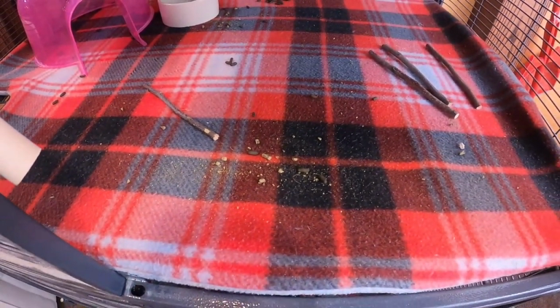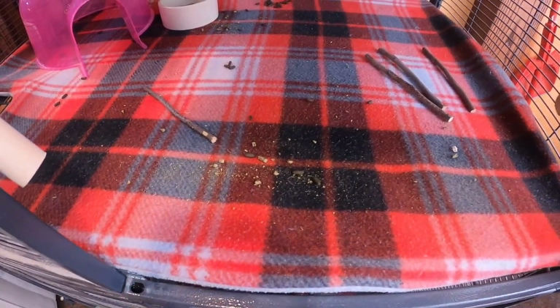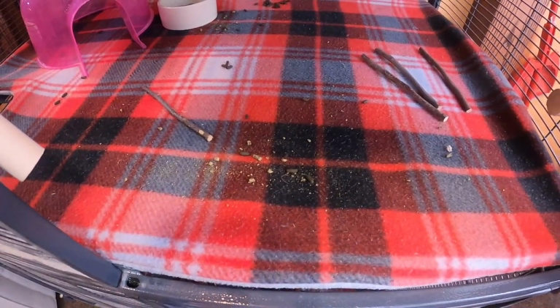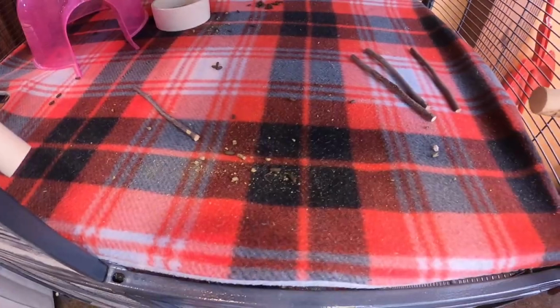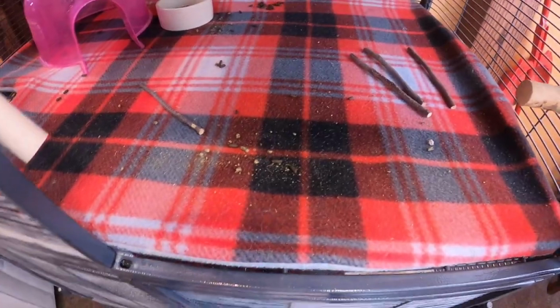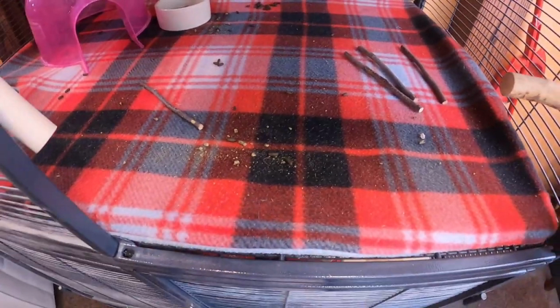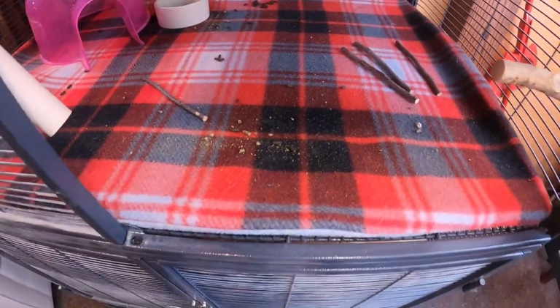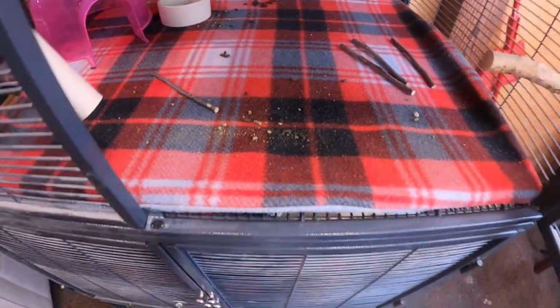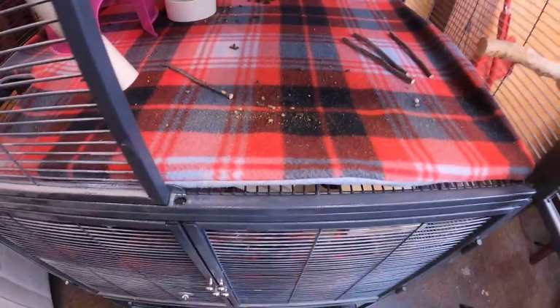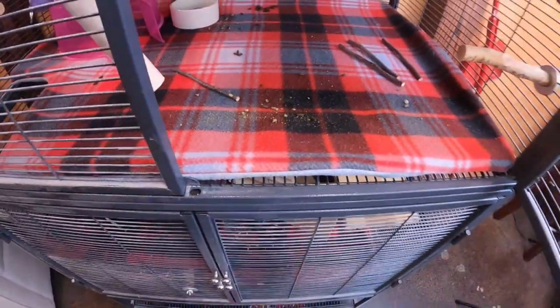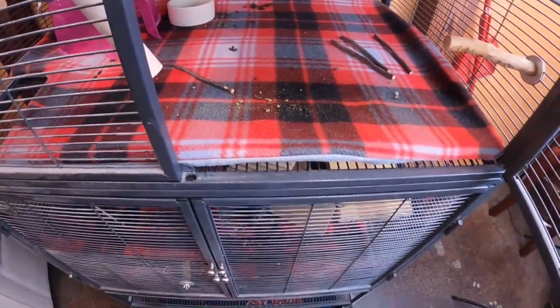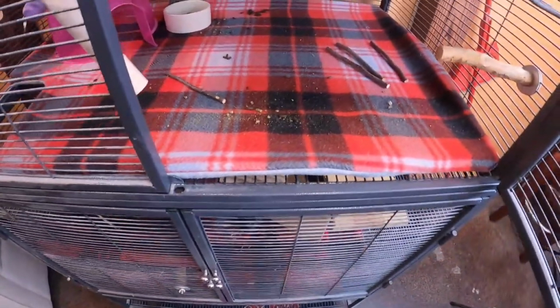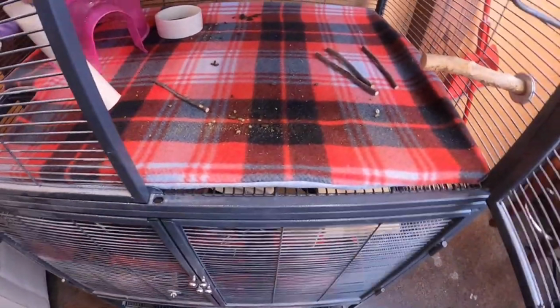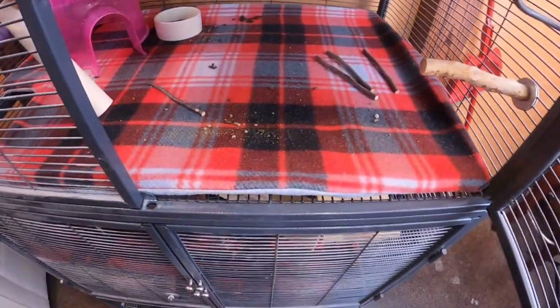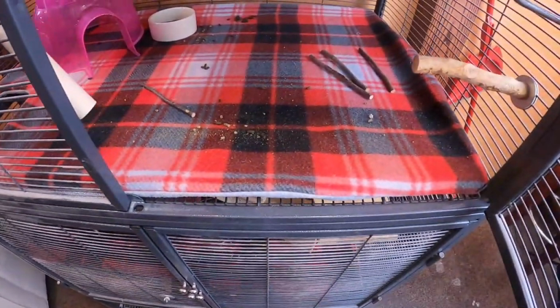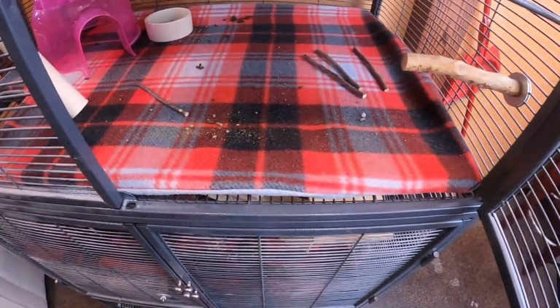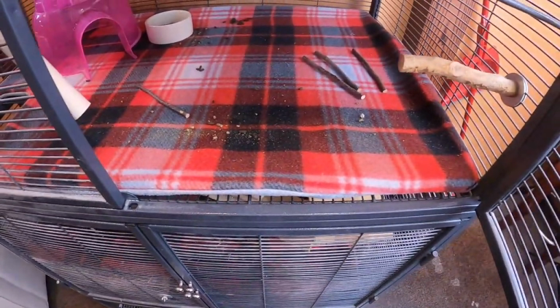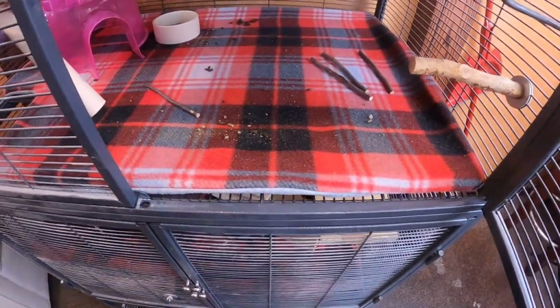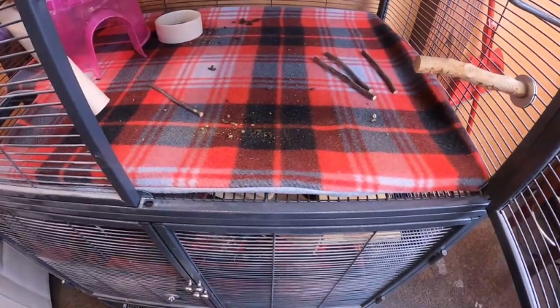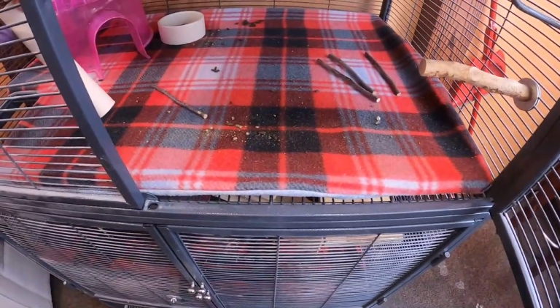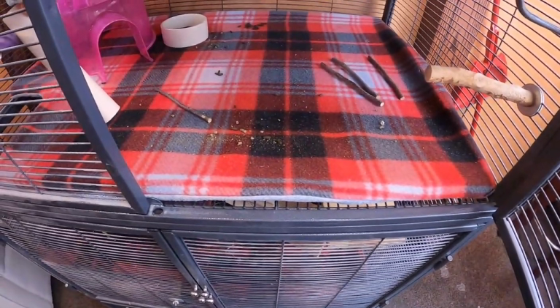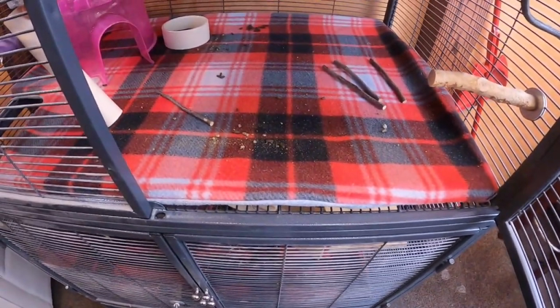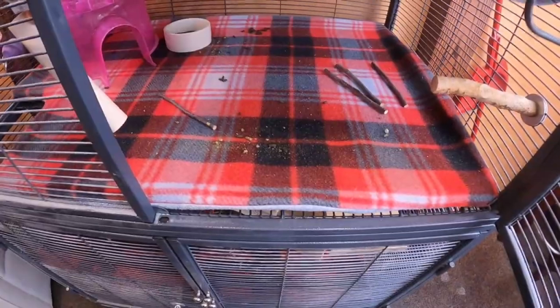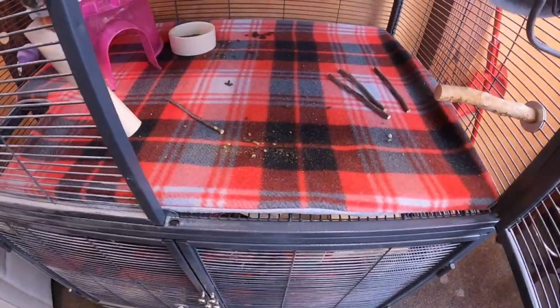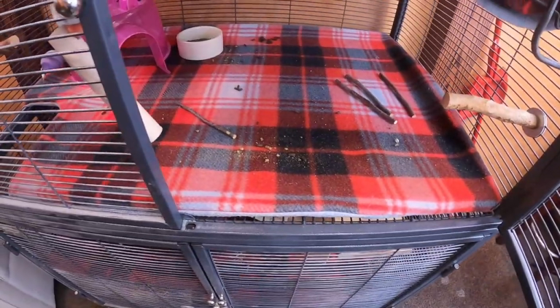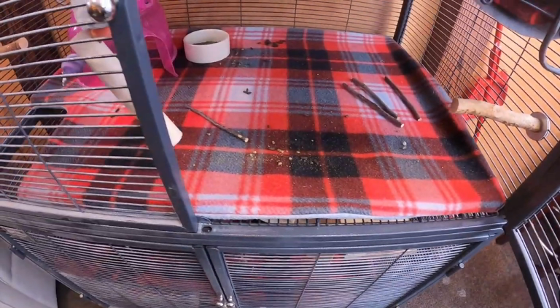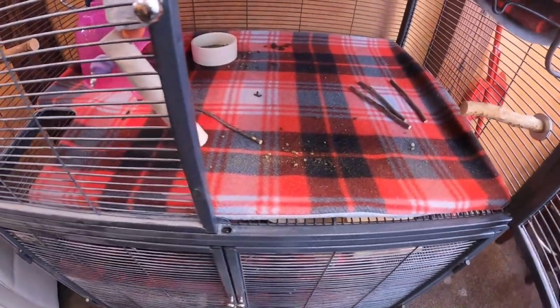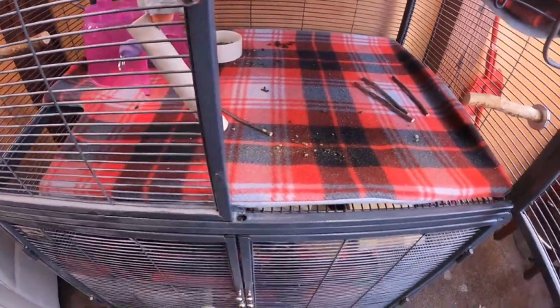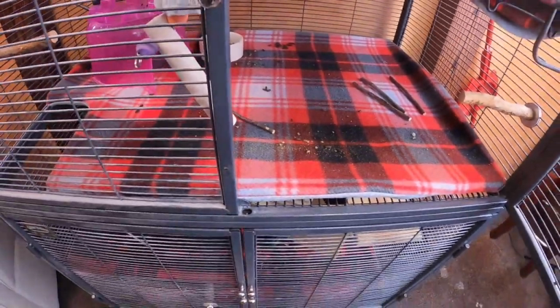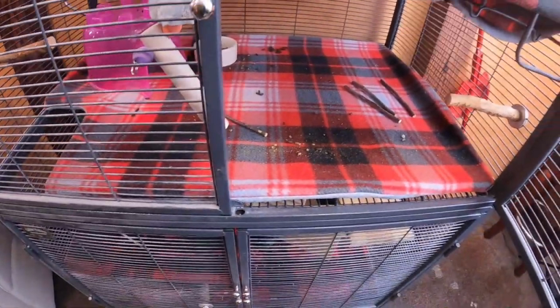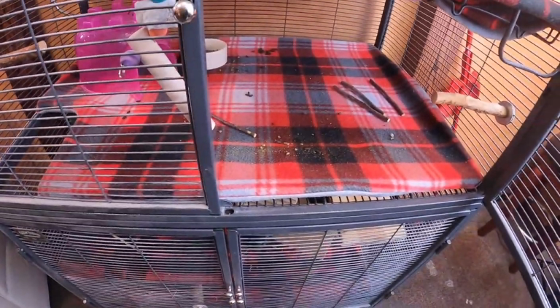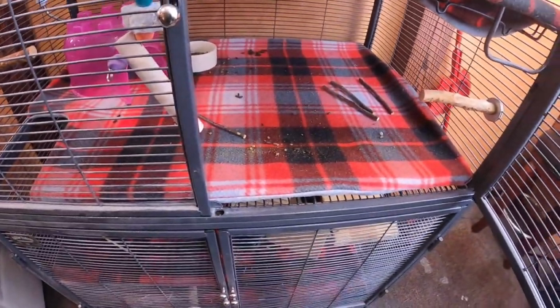Any of you who know a chinchilla — if they get a little bit feisty, the poop is going to find a way out of the cage regardless.